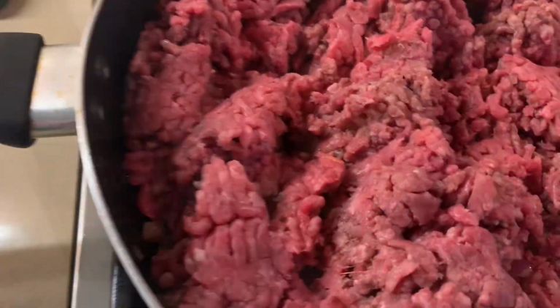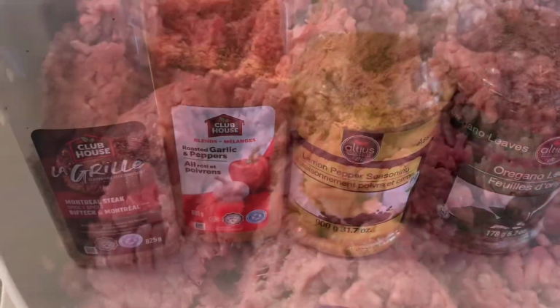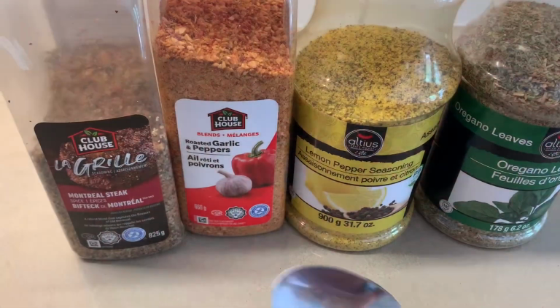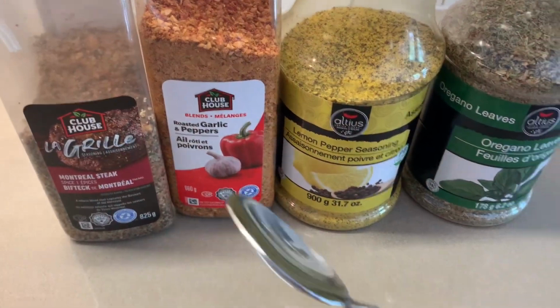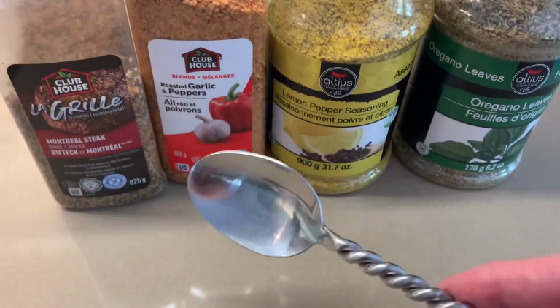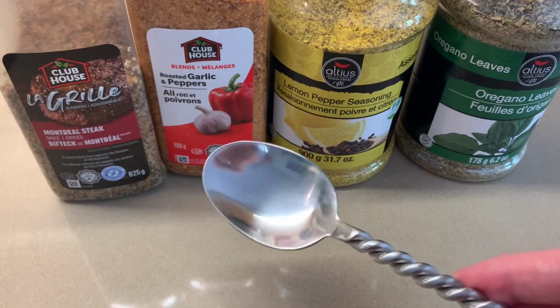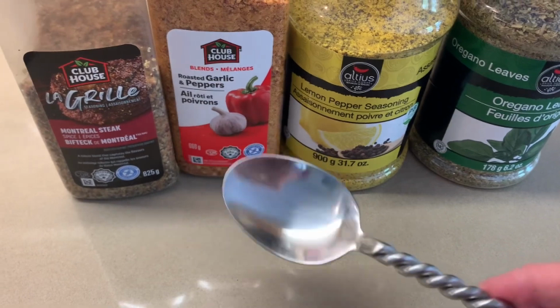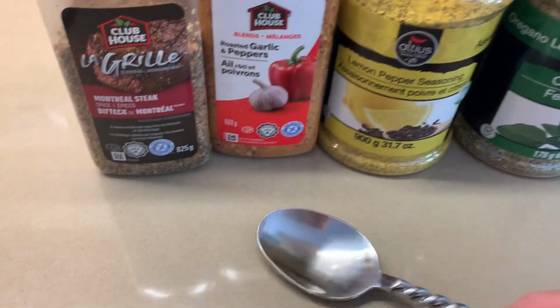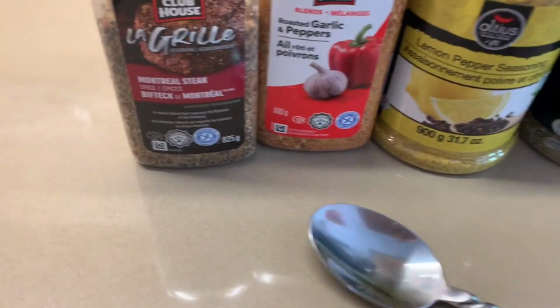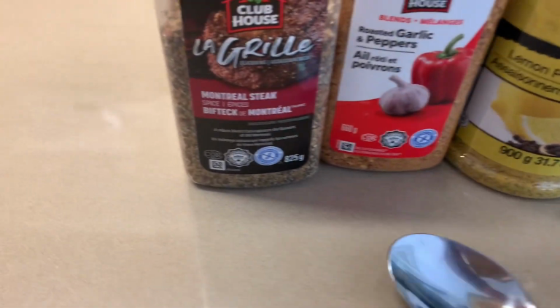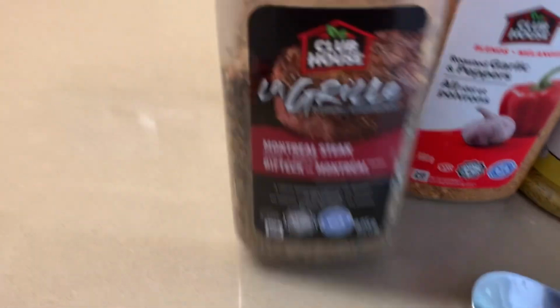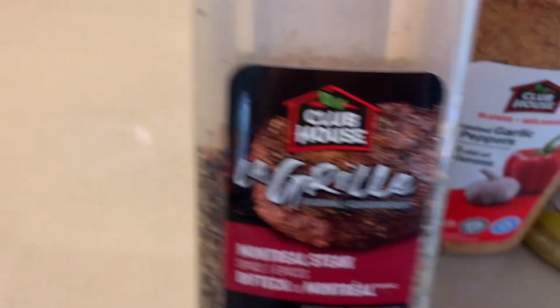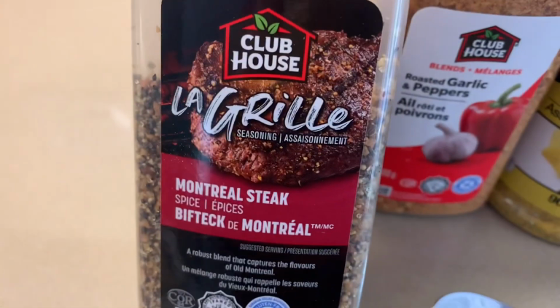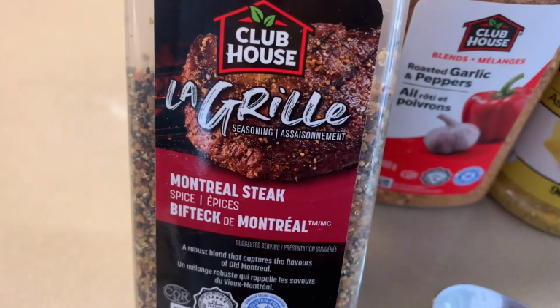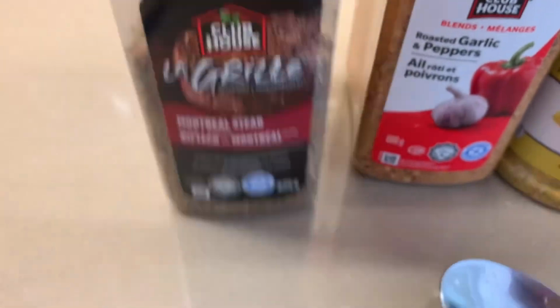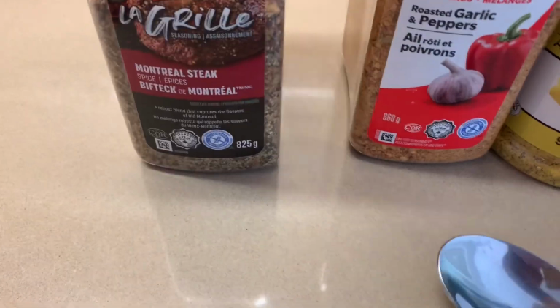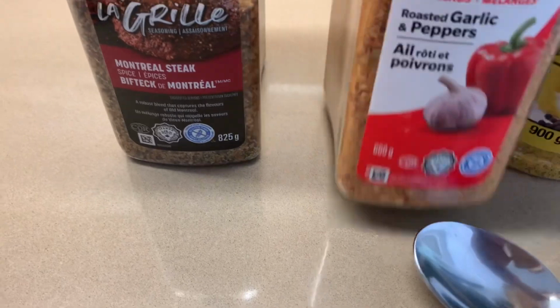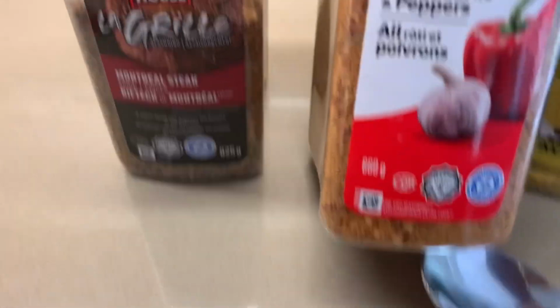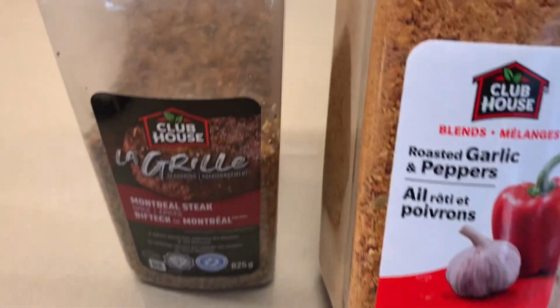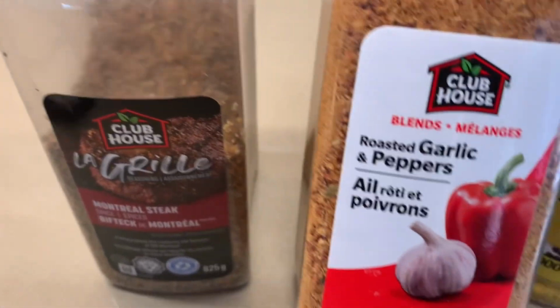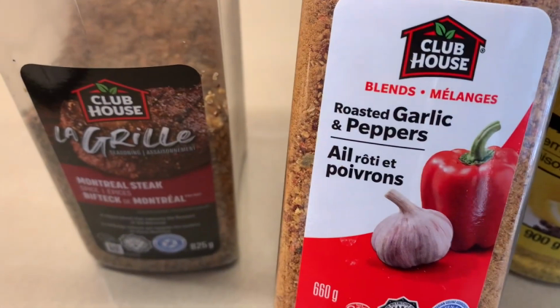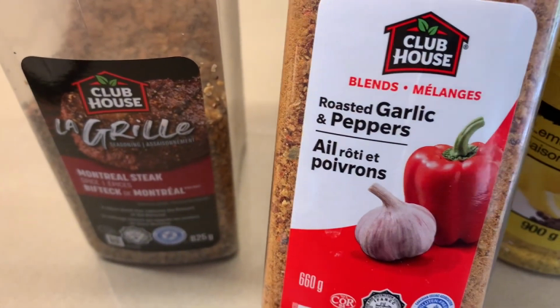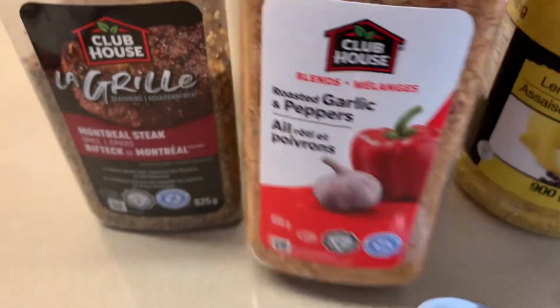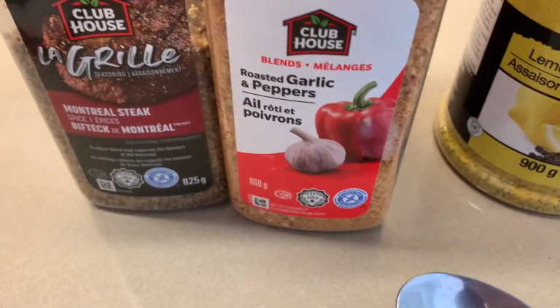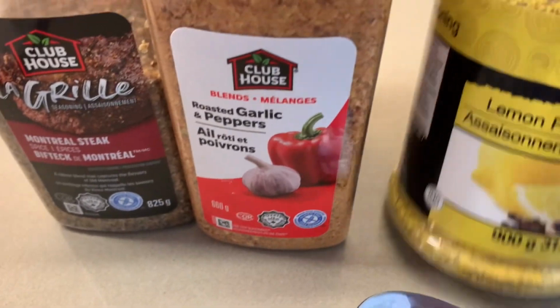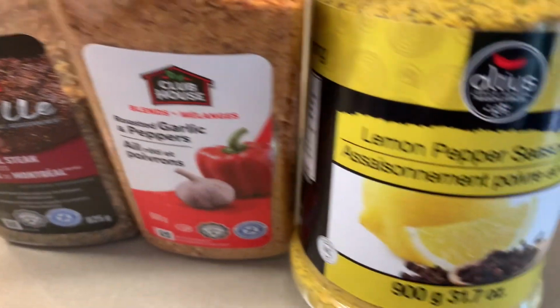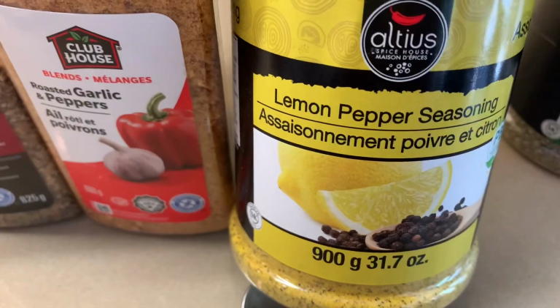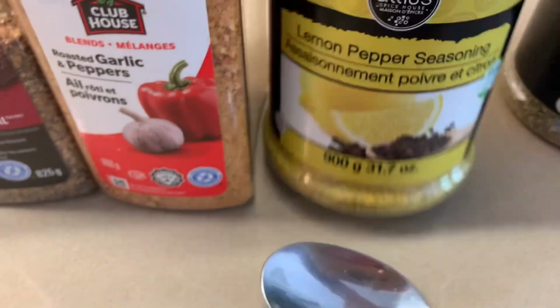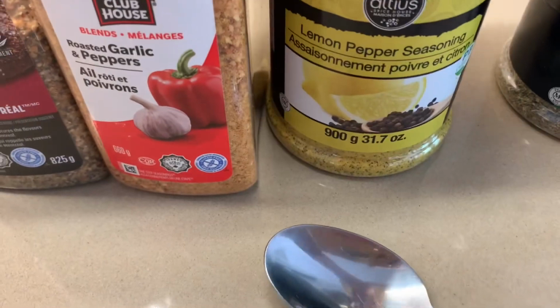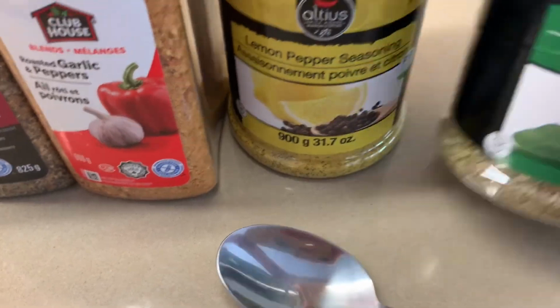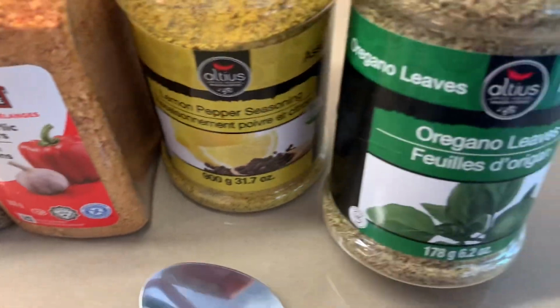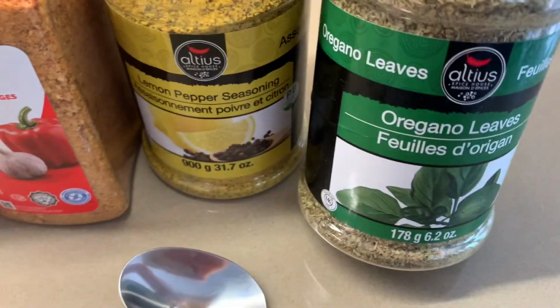So we're going to need a tablespoon each of Montreal steak seasoning, roasted garlic and pepper, lemon and pepper, and oregano.